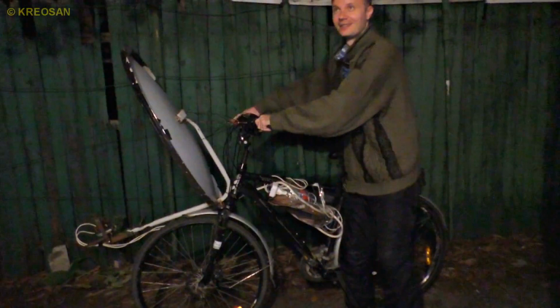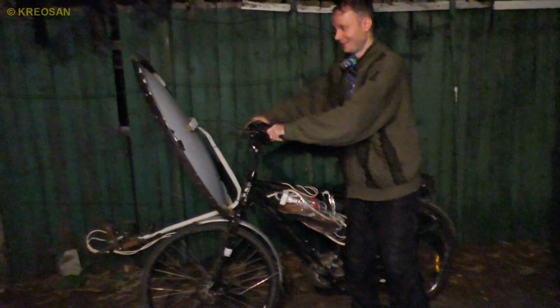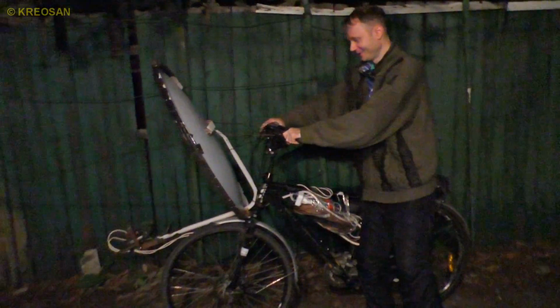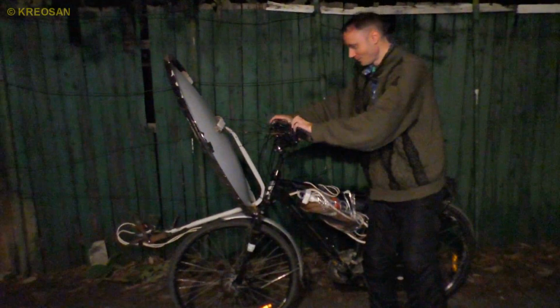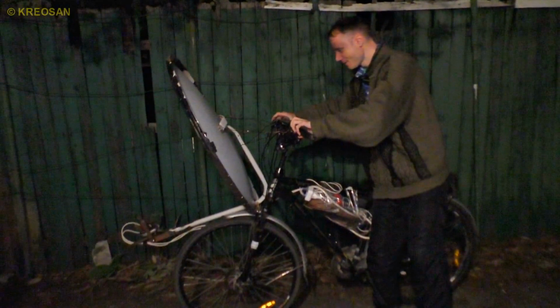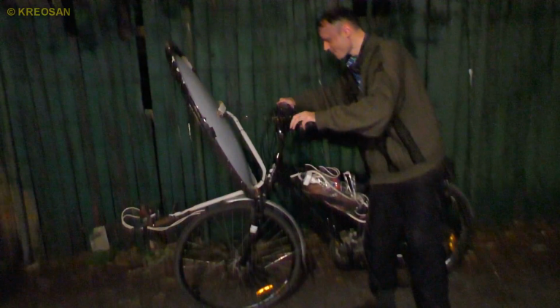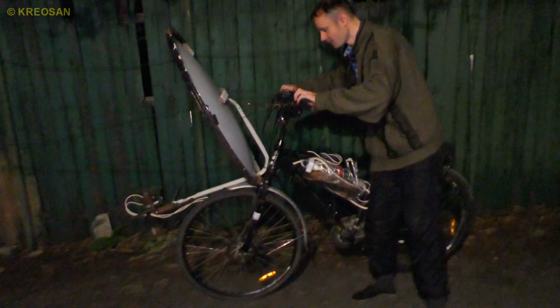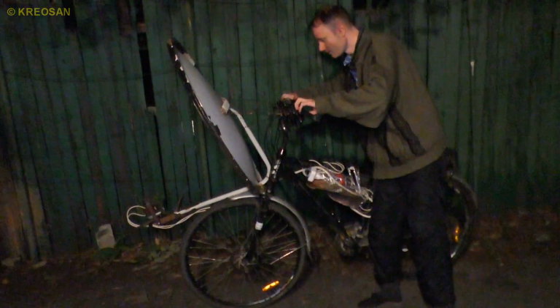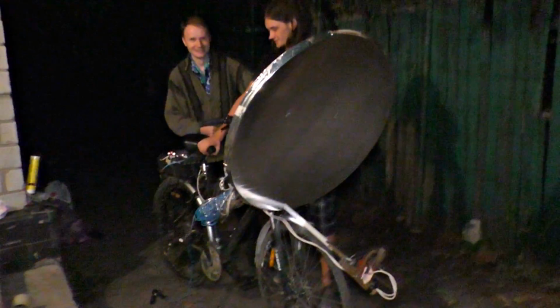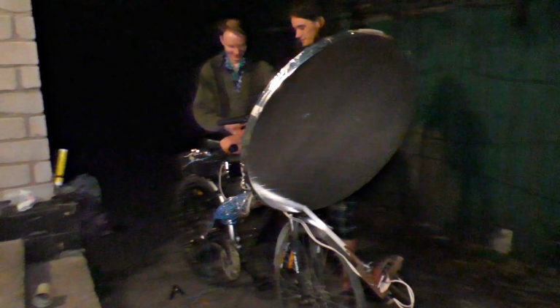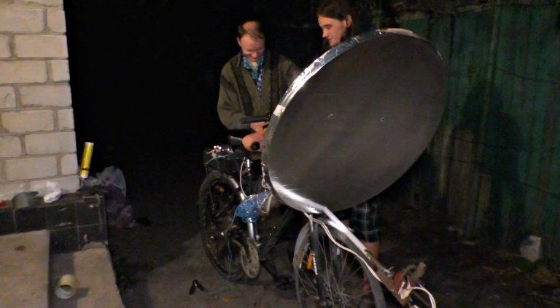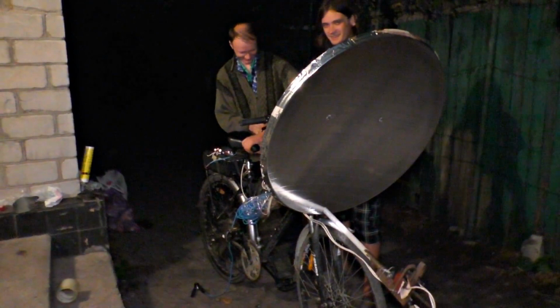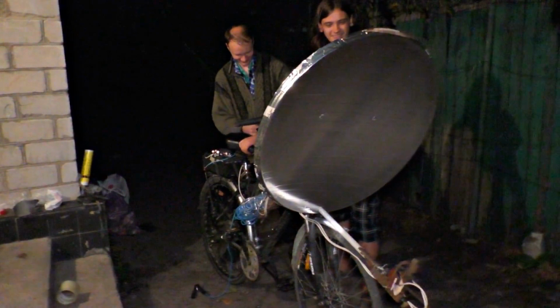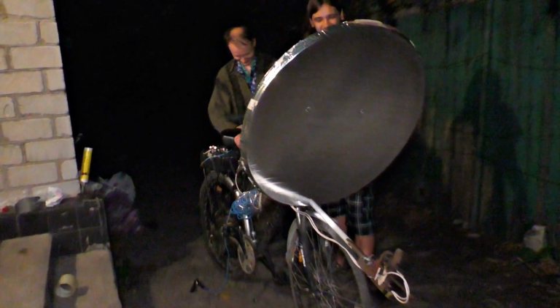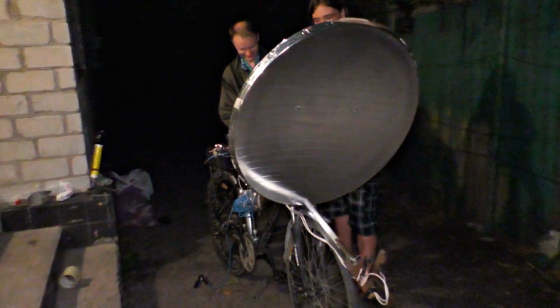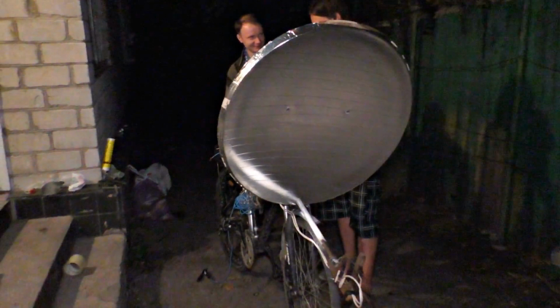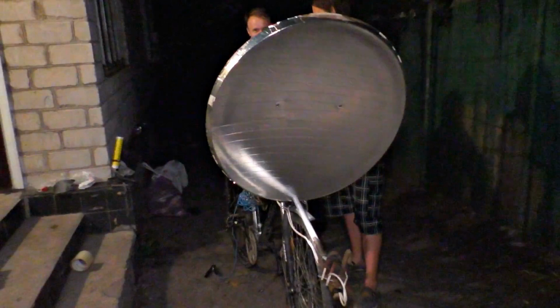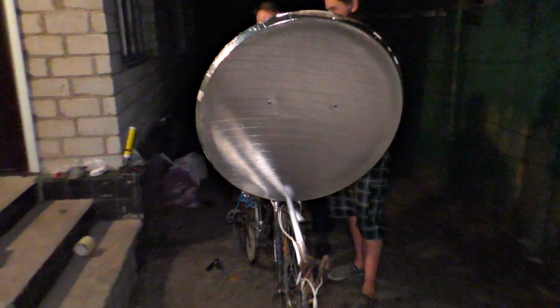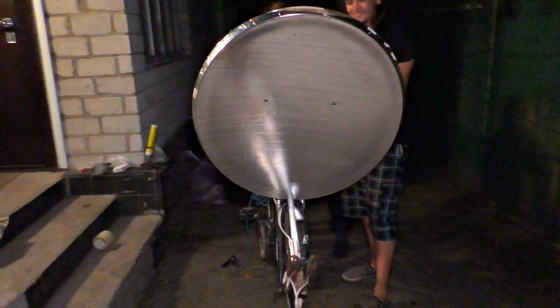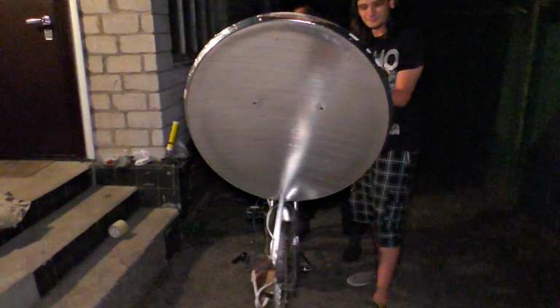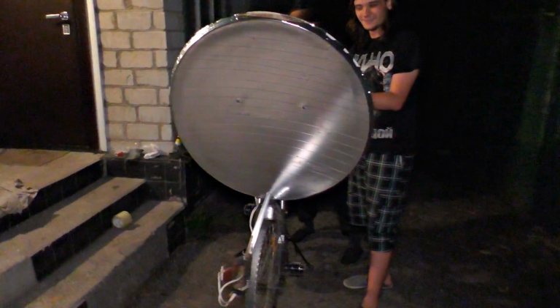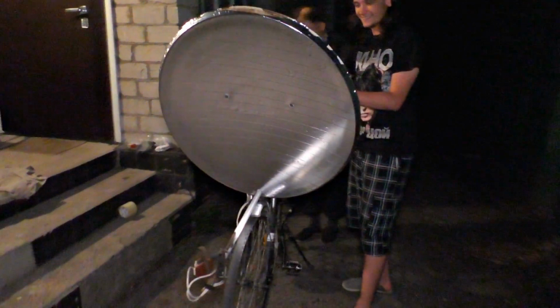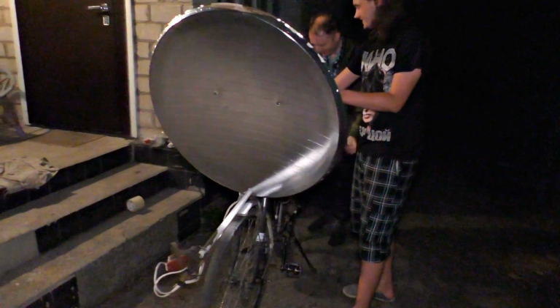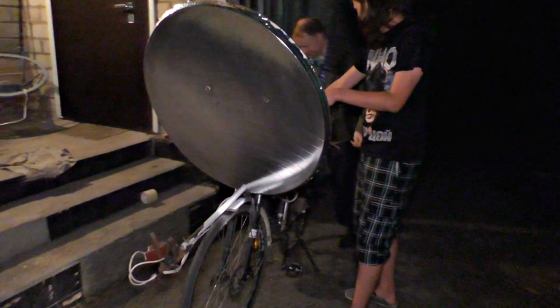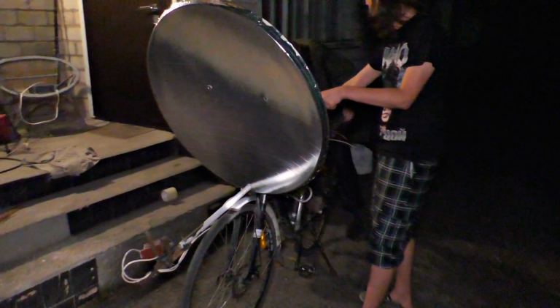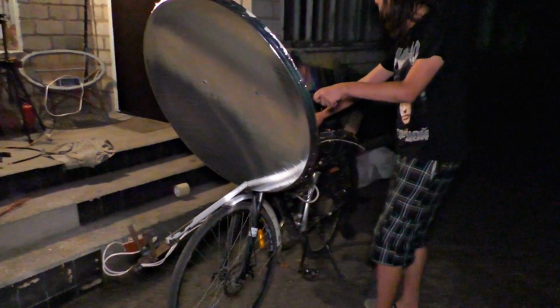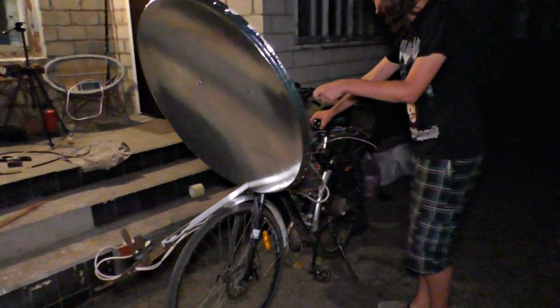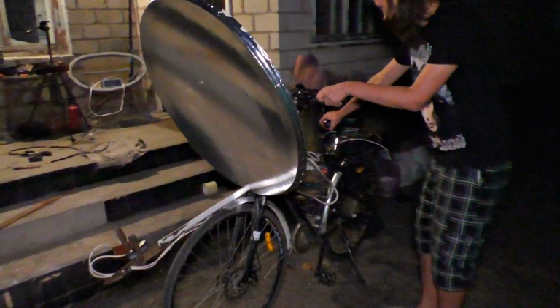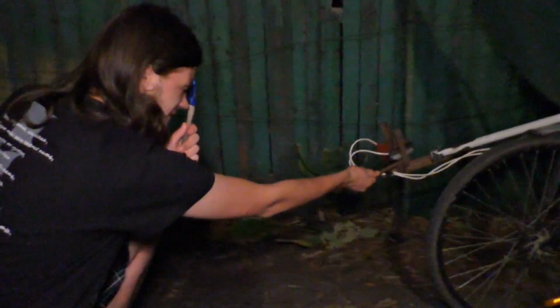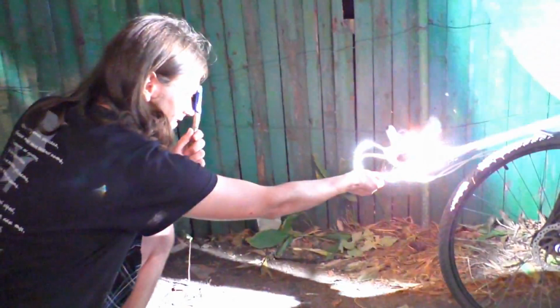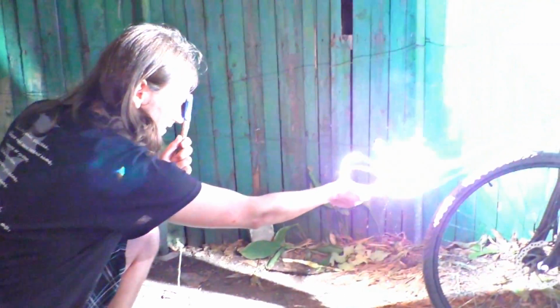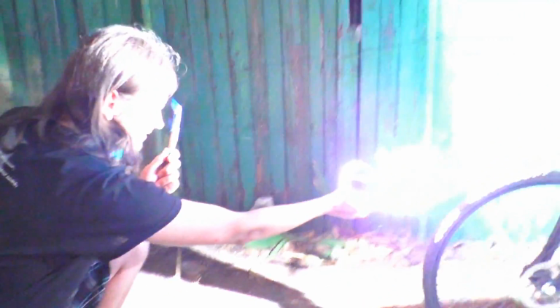I can't even imagine what's going to happen now. This sunbeam is so powerful. That's a space bike — with a lantern piercing through the stars. Awesome!